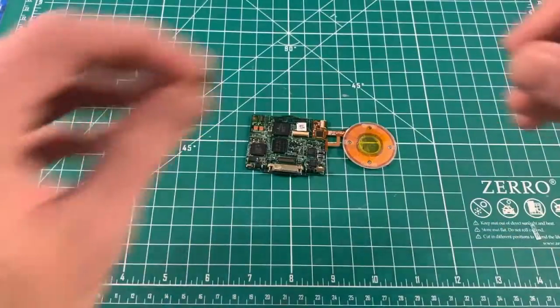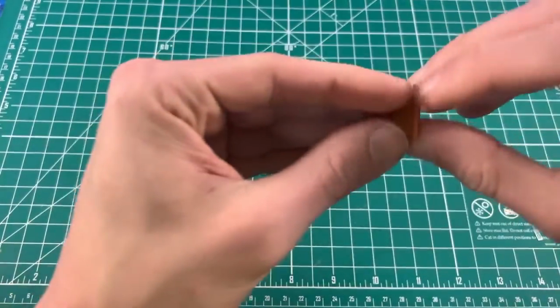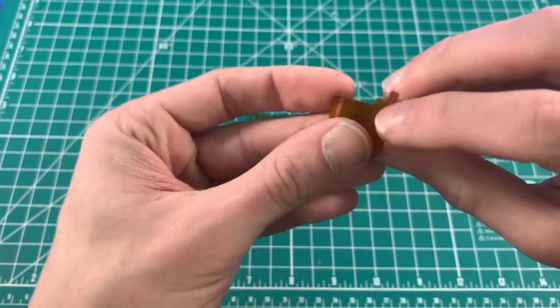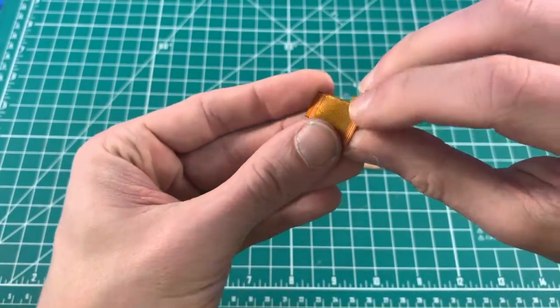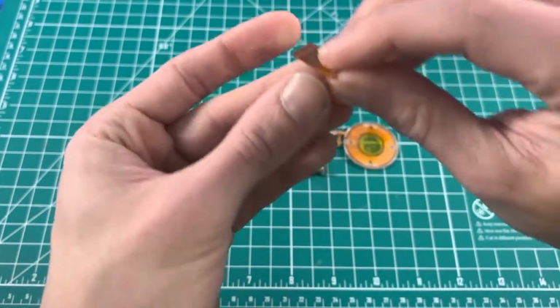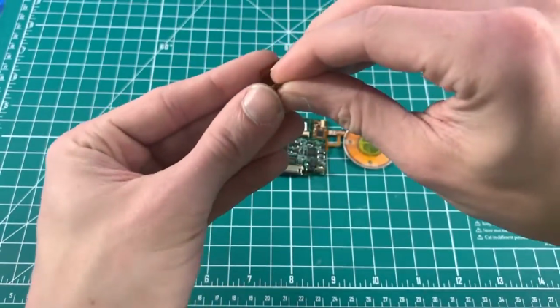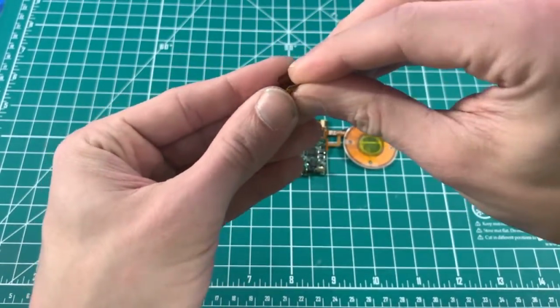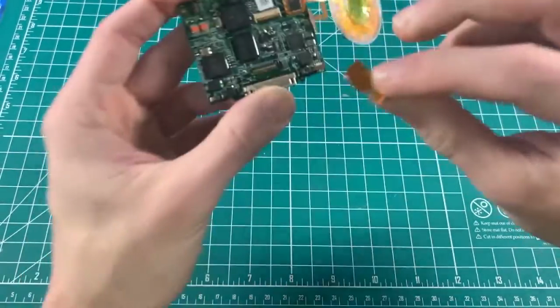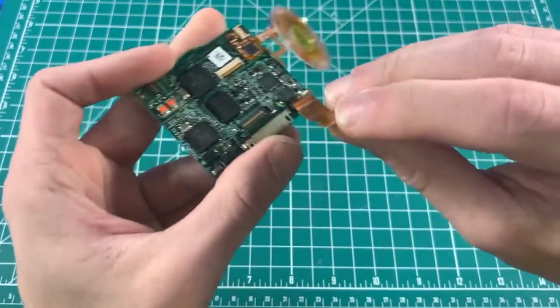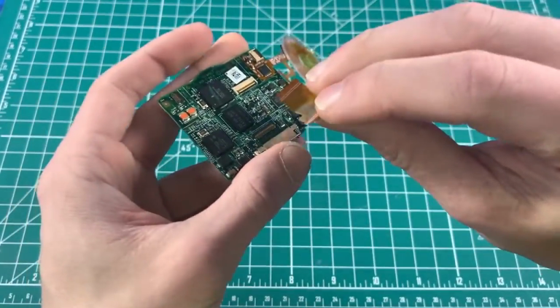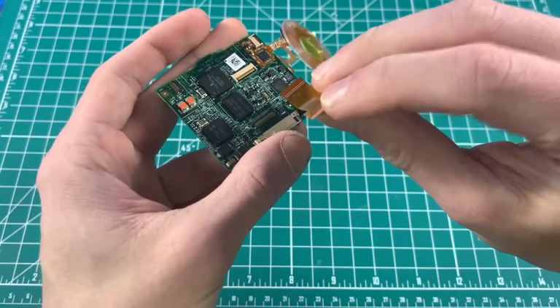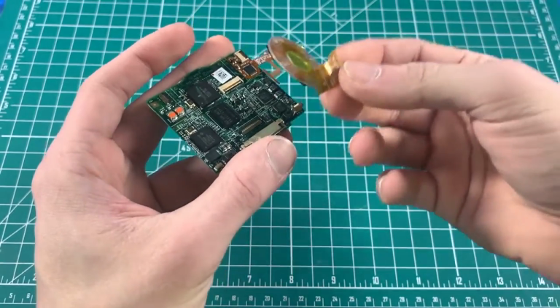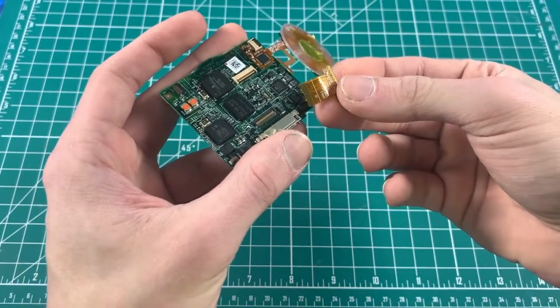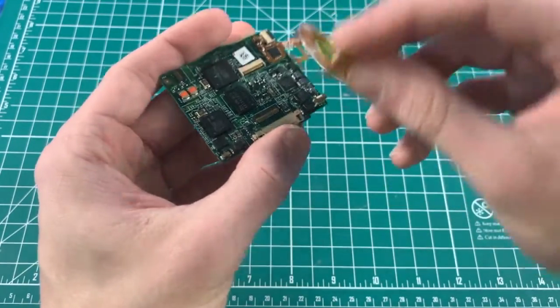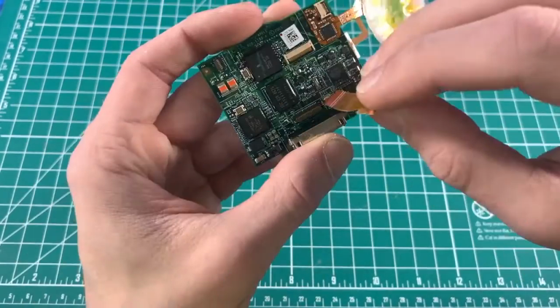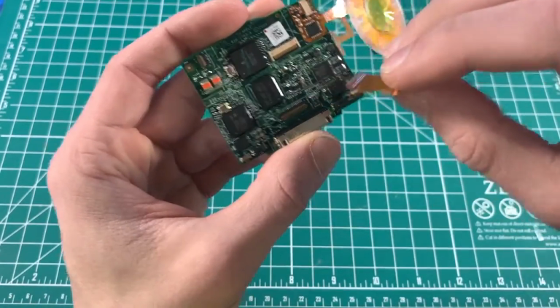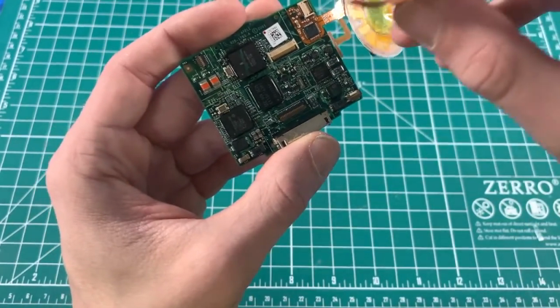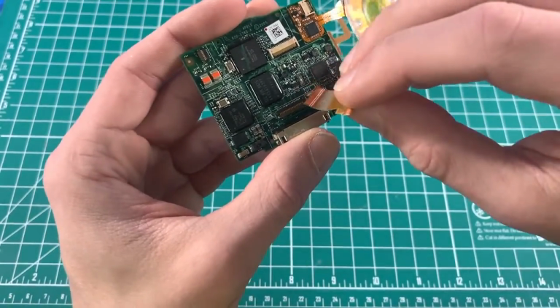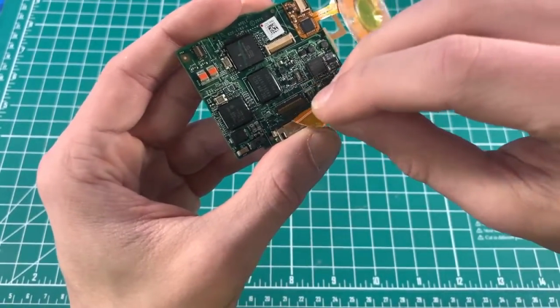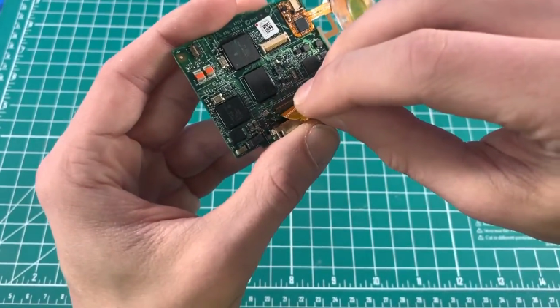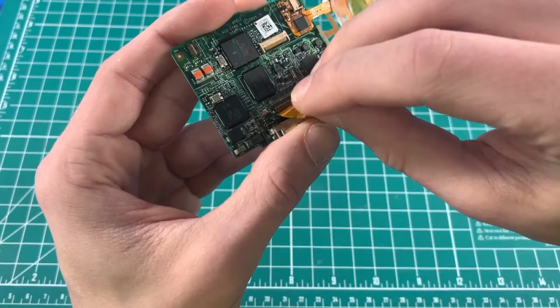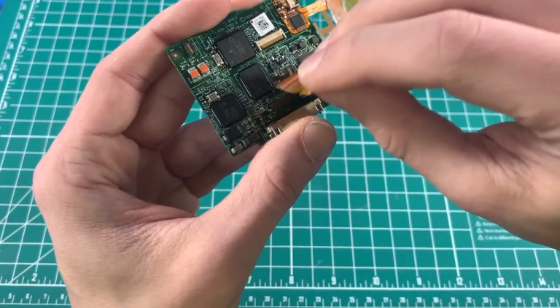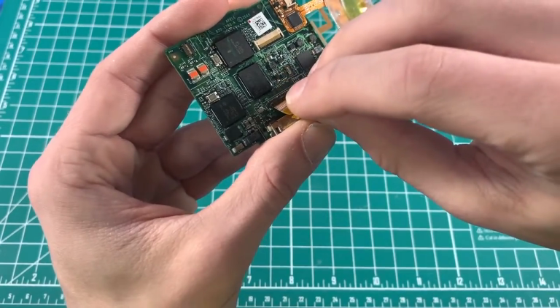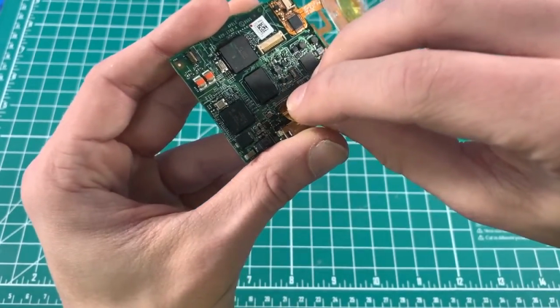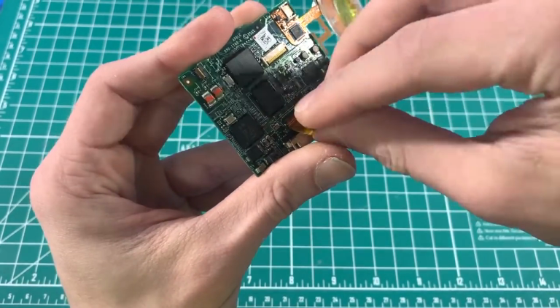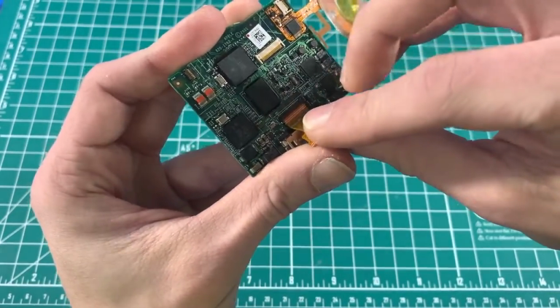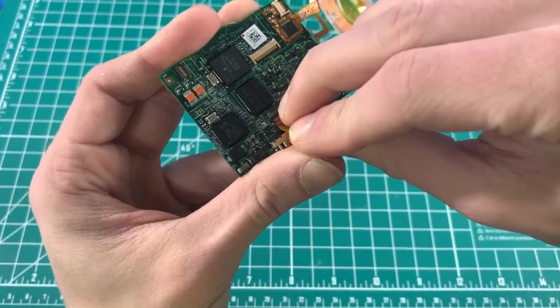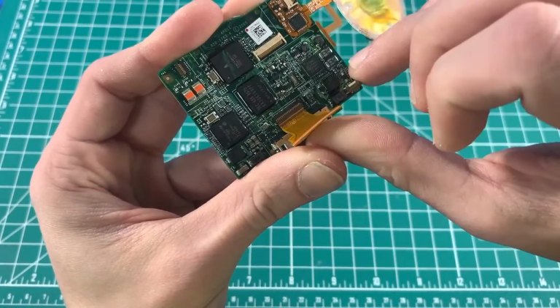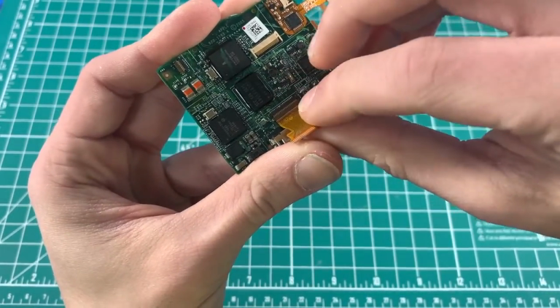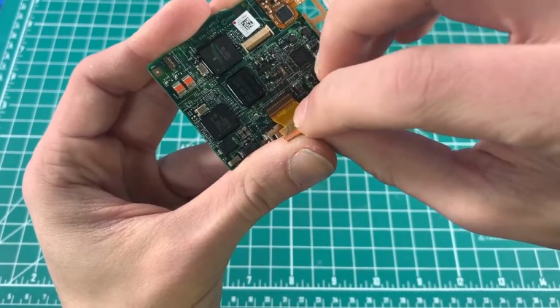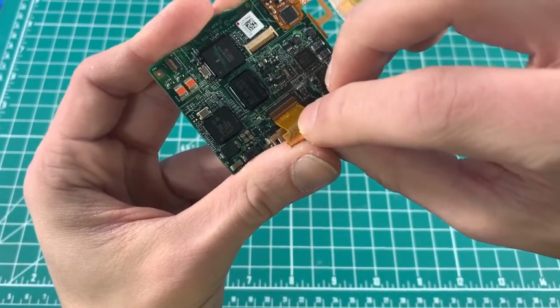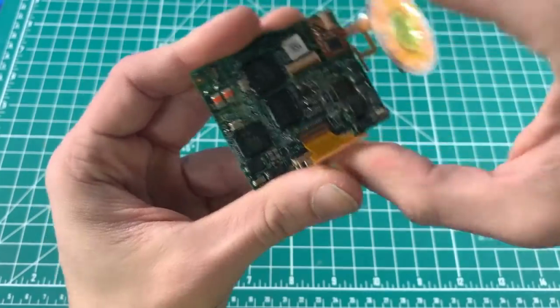Now we're going to take our ZIF flex. Bend it a little bit — it goes in with the white lines facing up; that orientation would be upside down. Take the flex itself, use it to flip up that latch and pop it in. You should only be able to see that first white line.